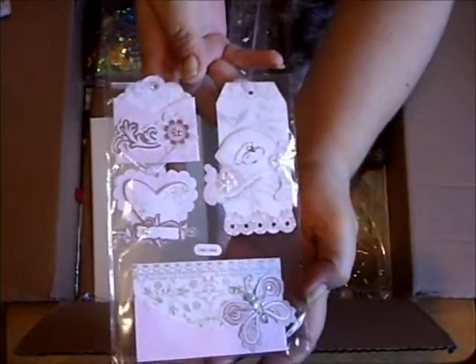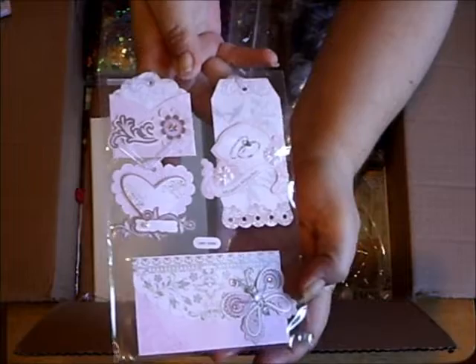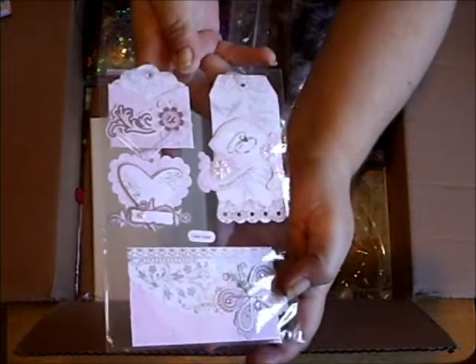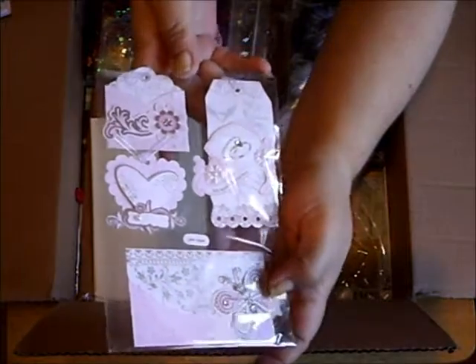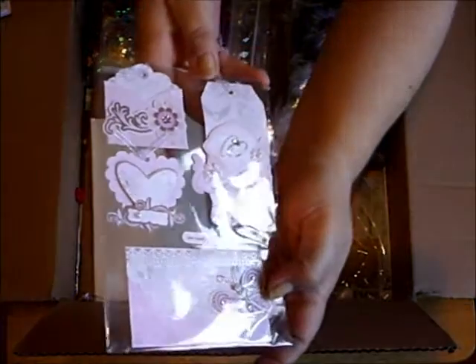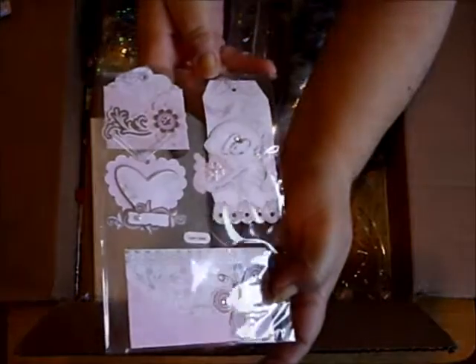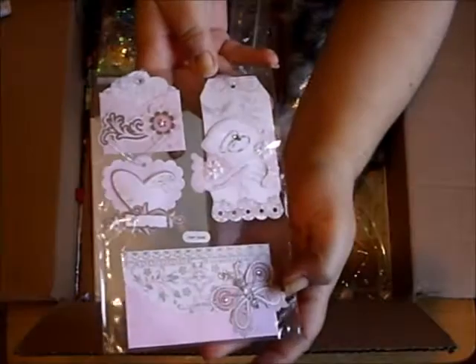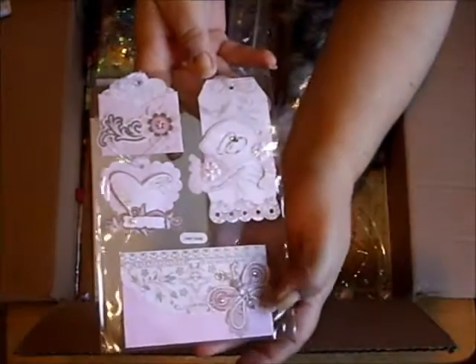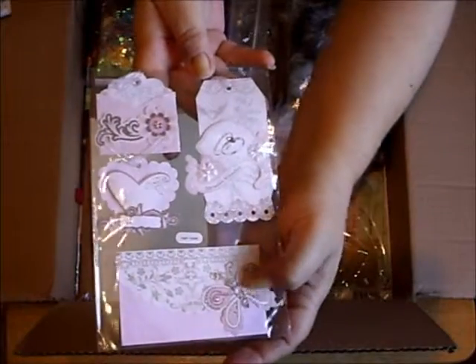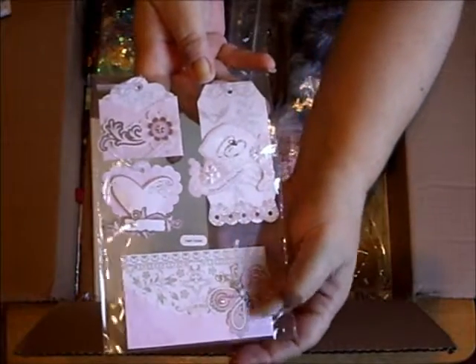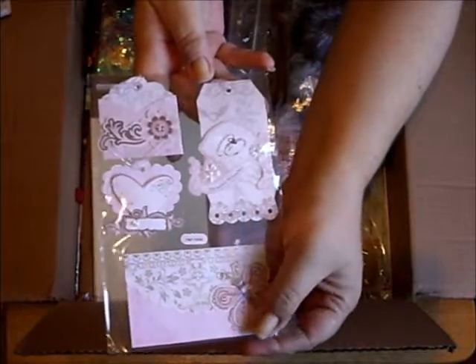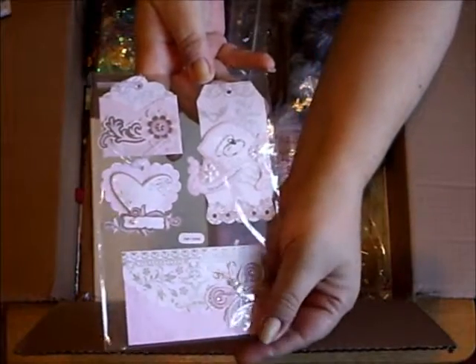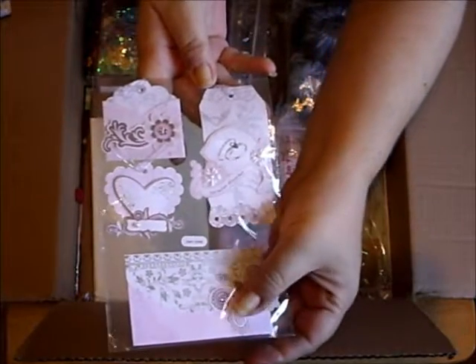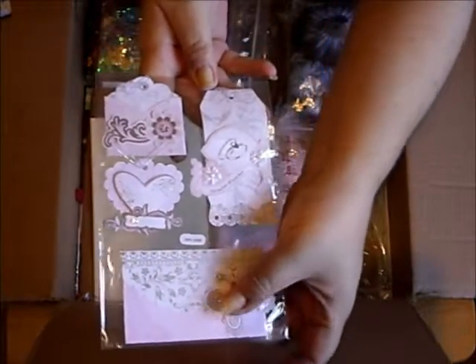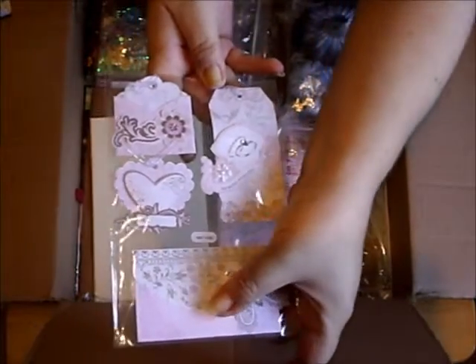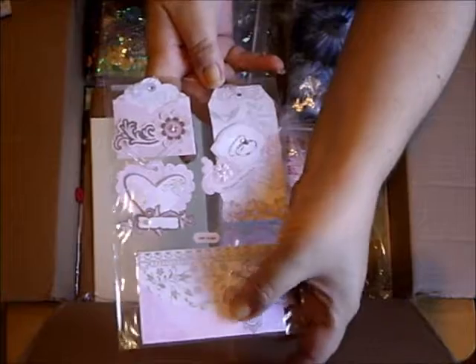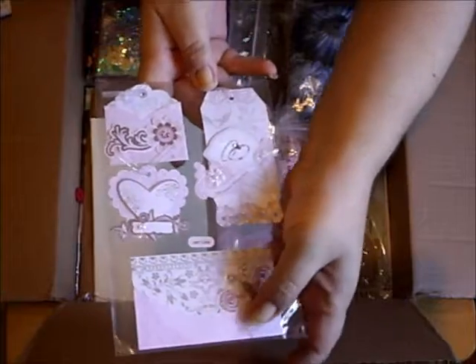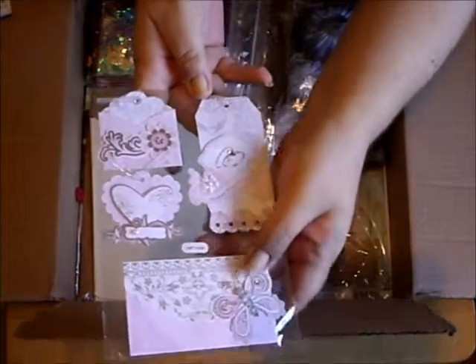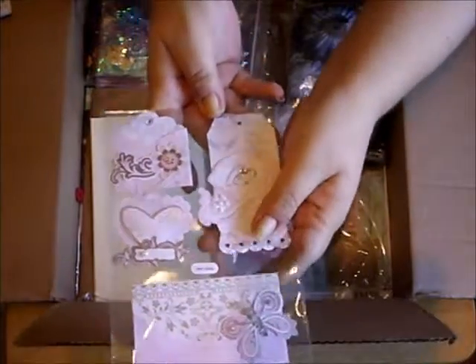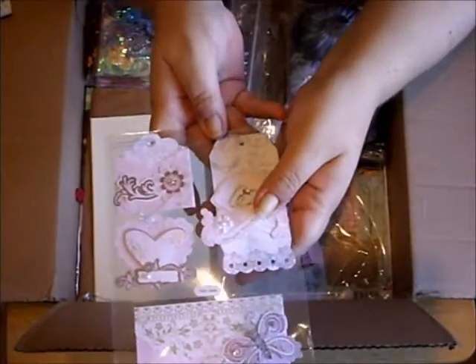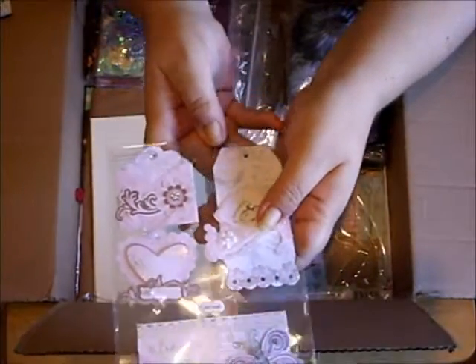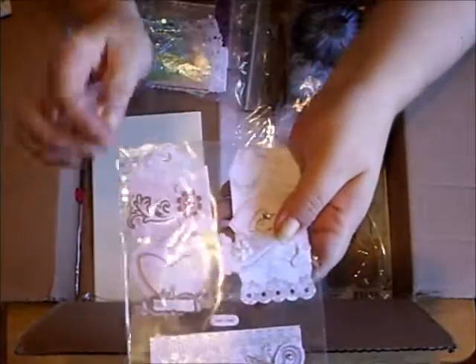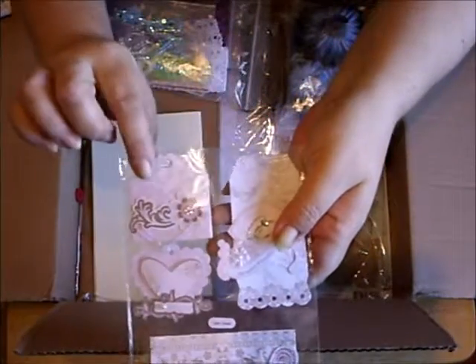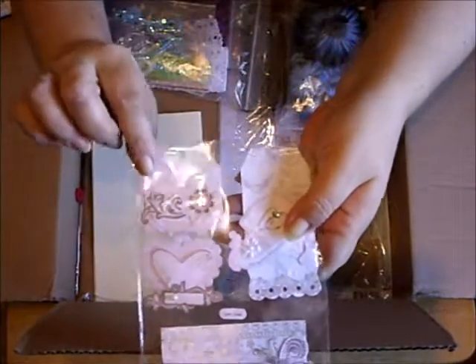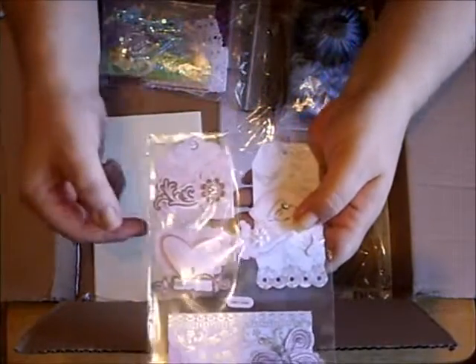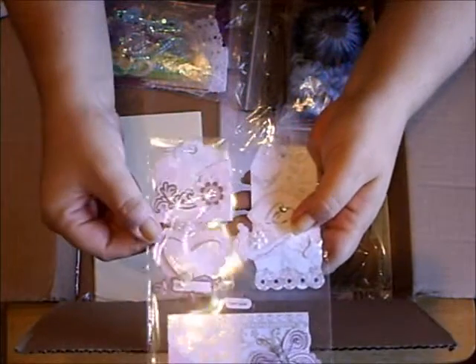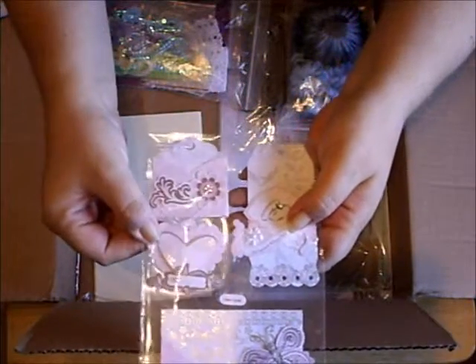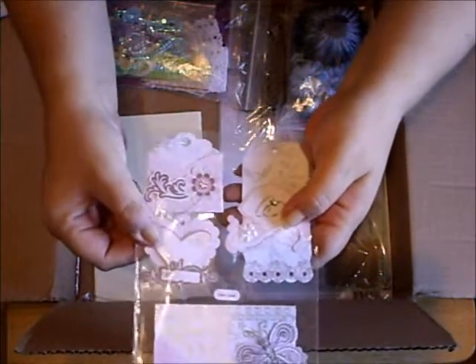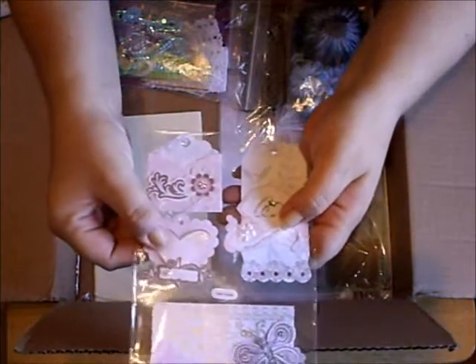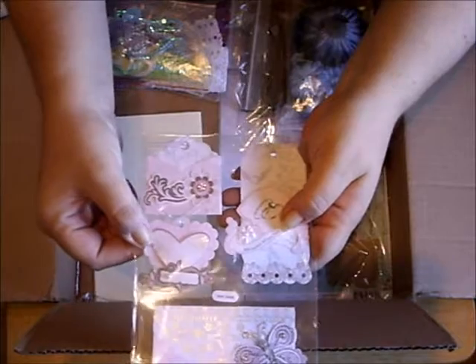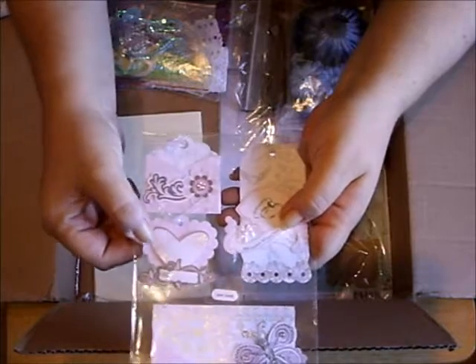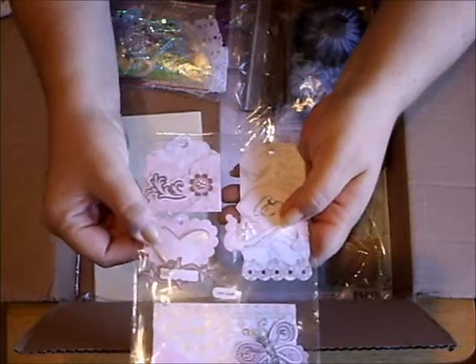Look at the detail — this beautiful butterfly, this little envelope, the tag, little envelope, and this little popped up heart. They're gorgeous.